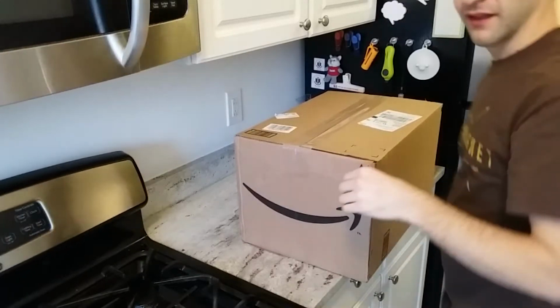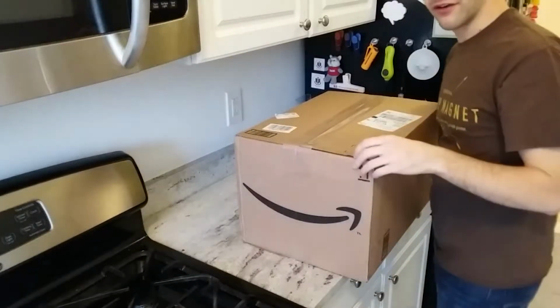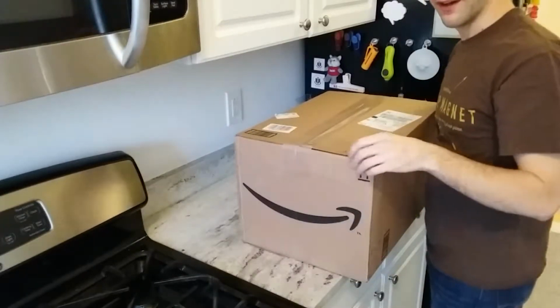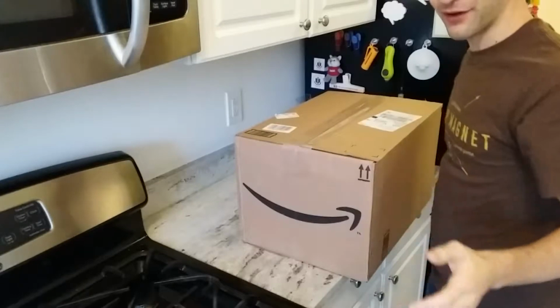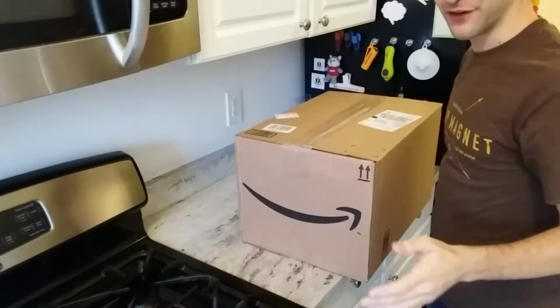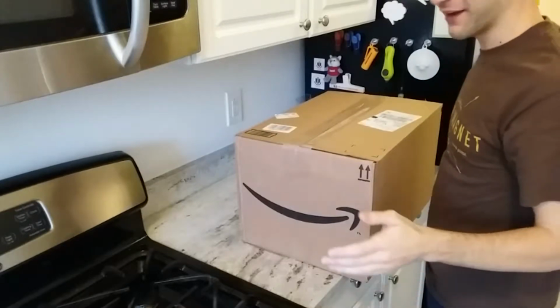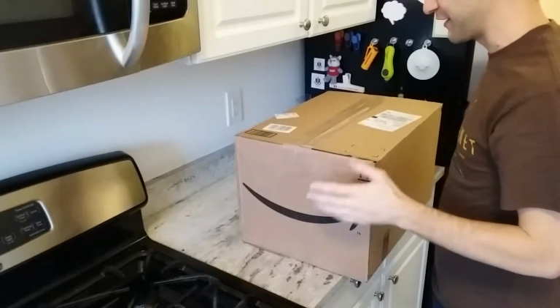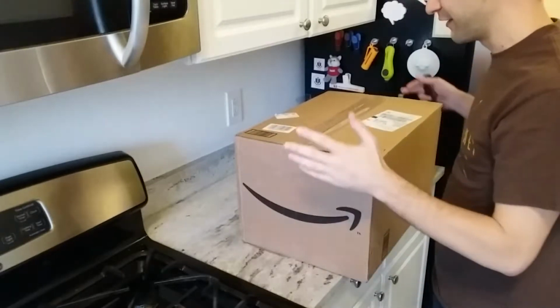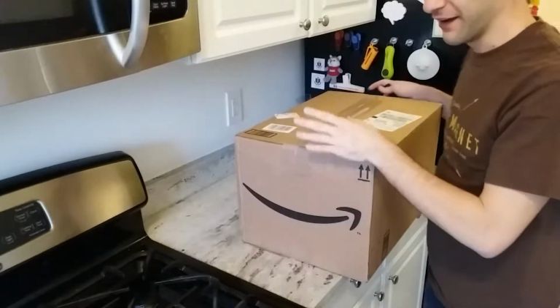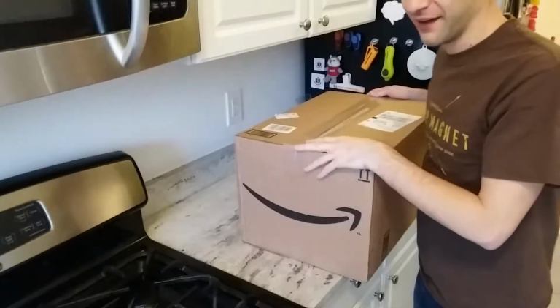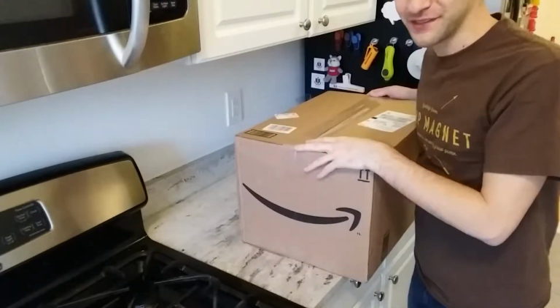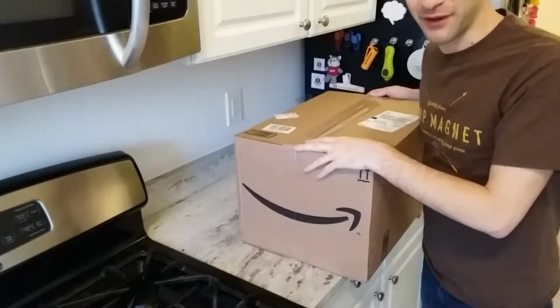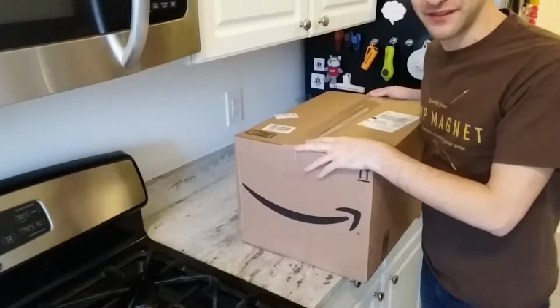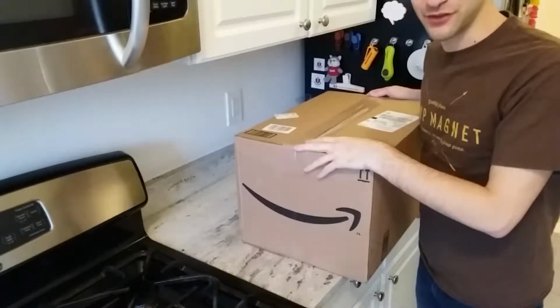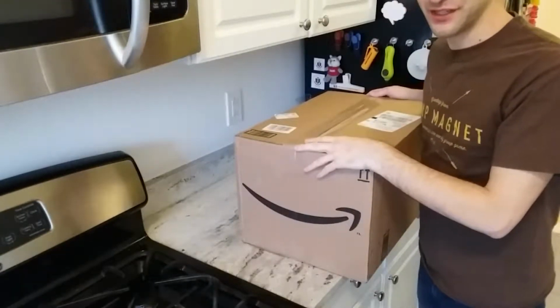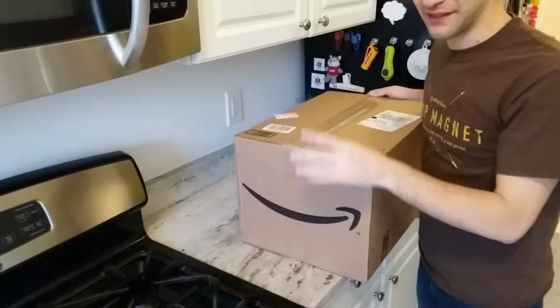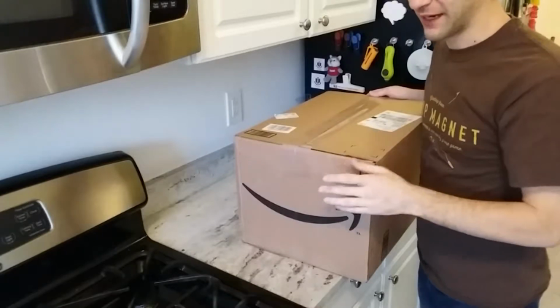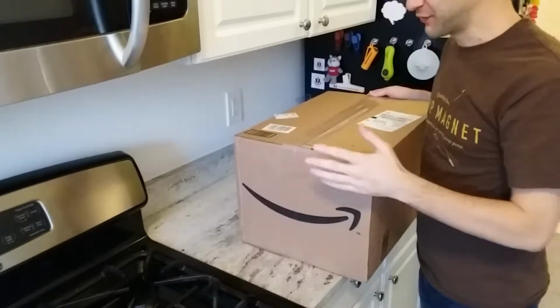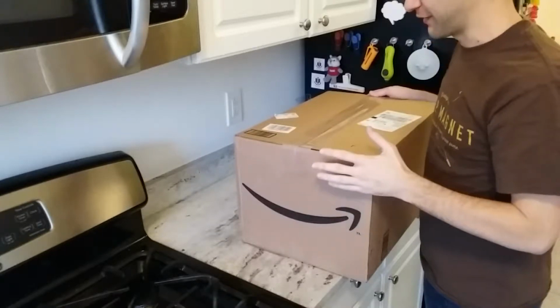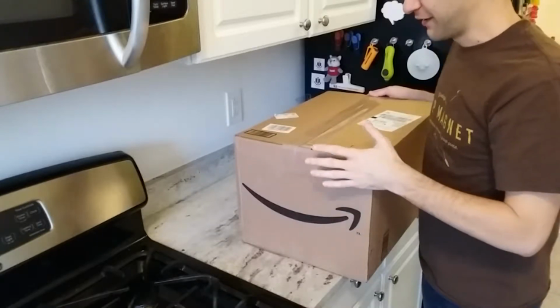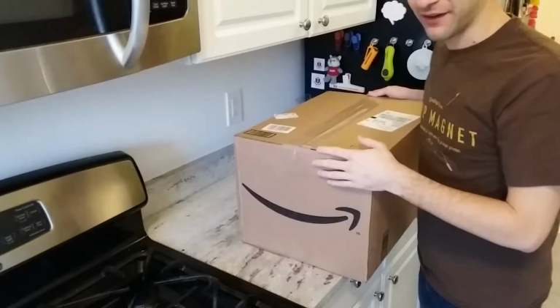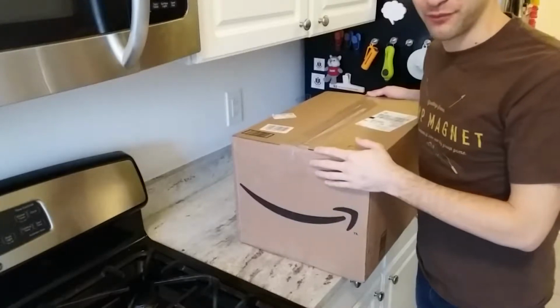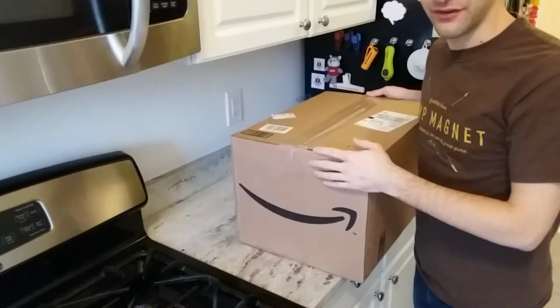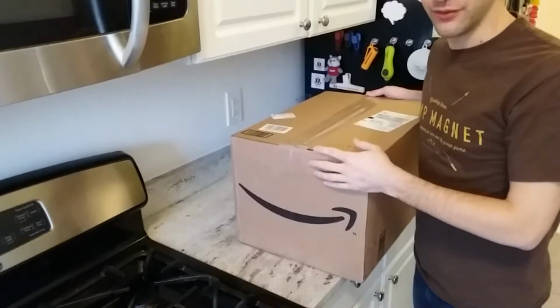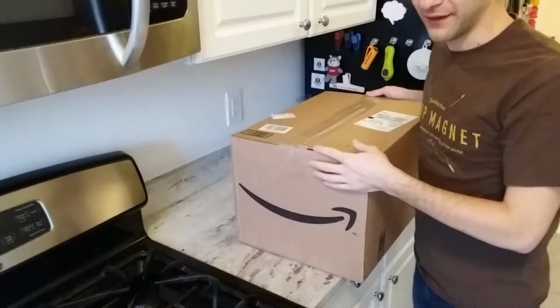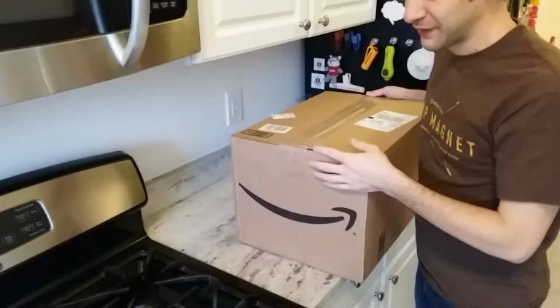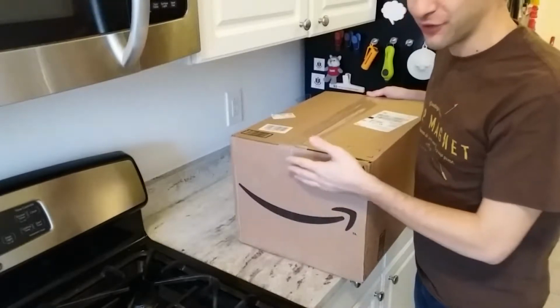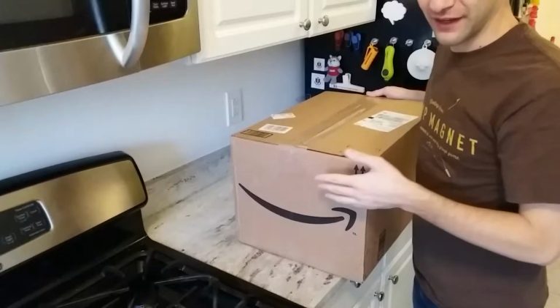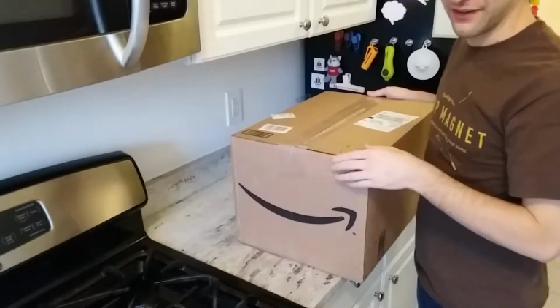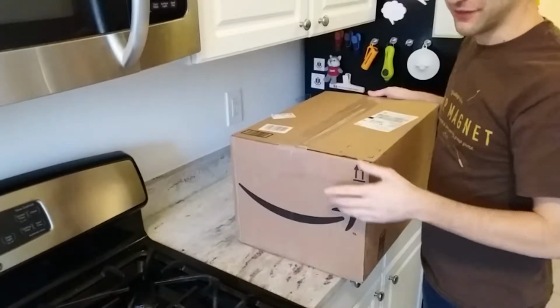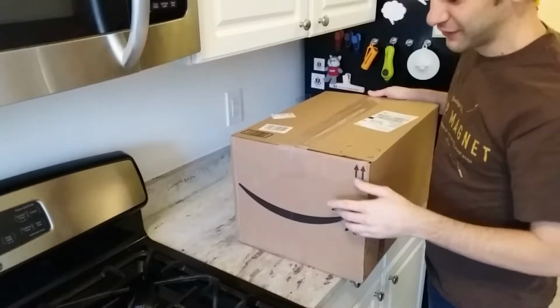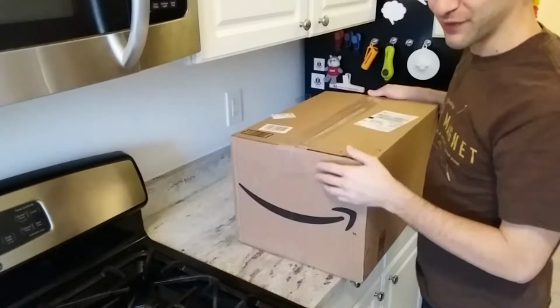Hello everyone and welcome to my first unboxing video. I was going to unbox the Nintendo Switch, but that didn't work out, so now I'm gonna unbox this brand new toaster oven I got off of Amazon.